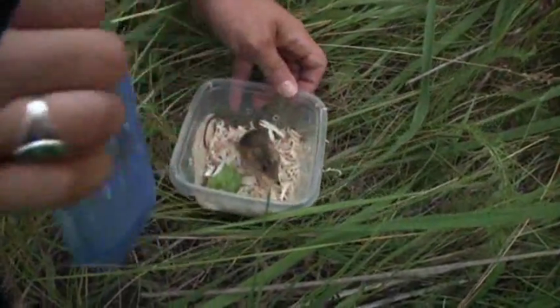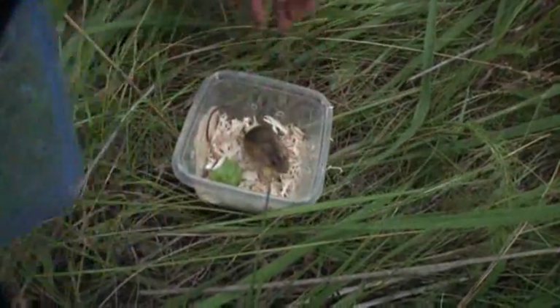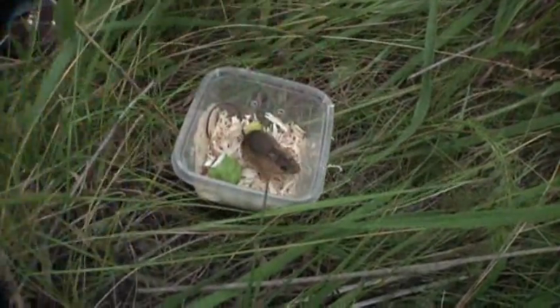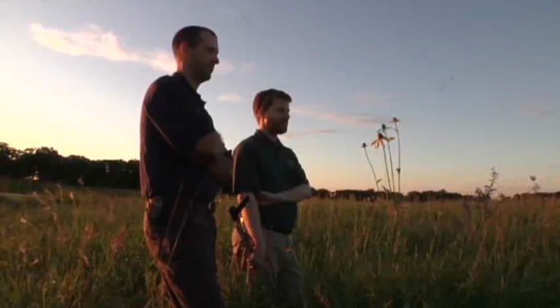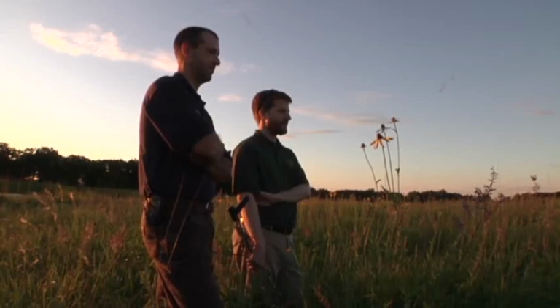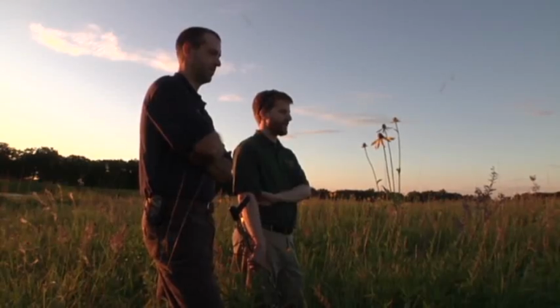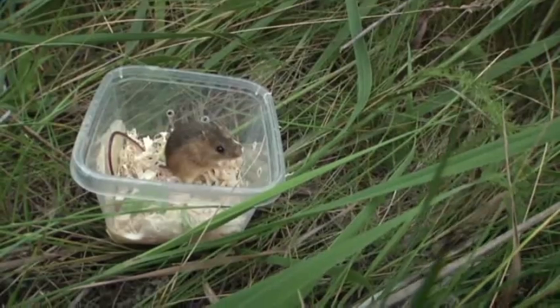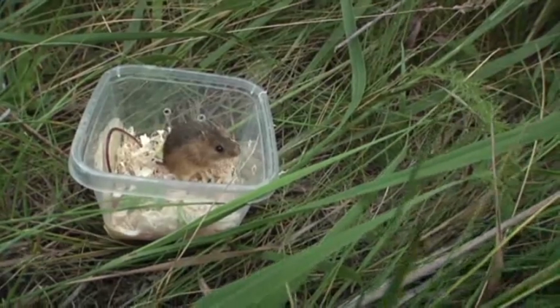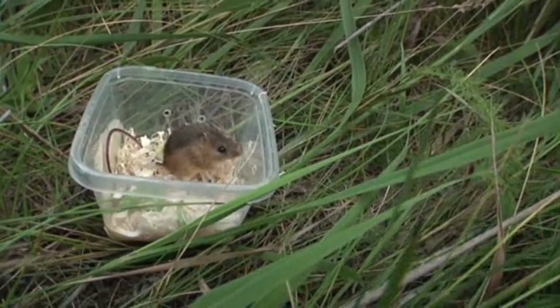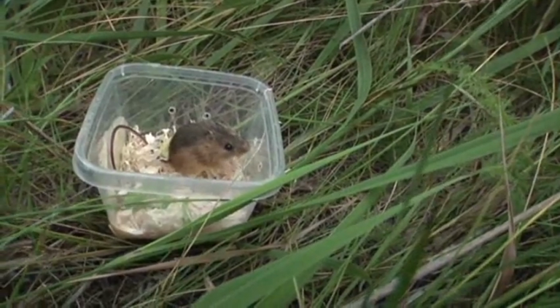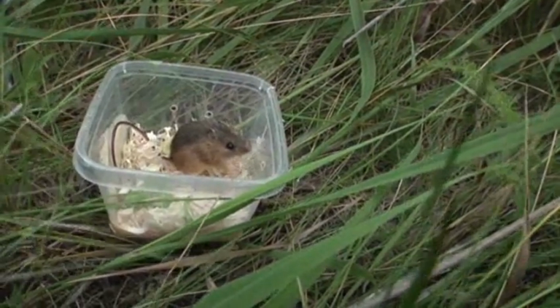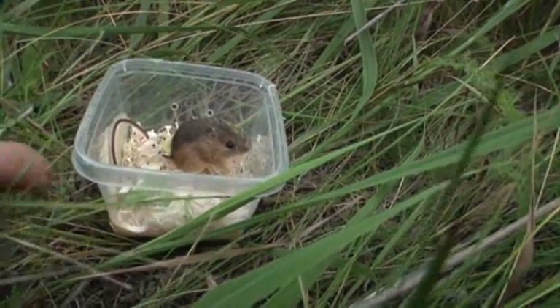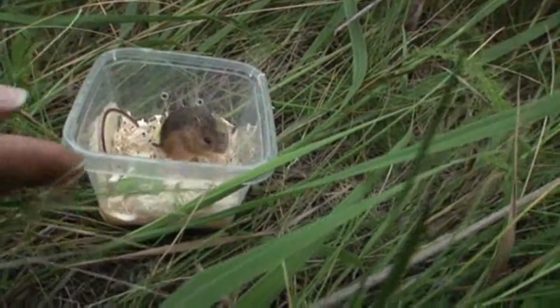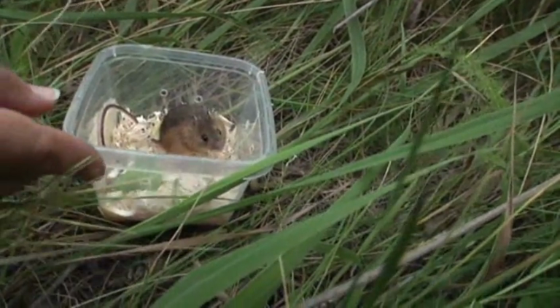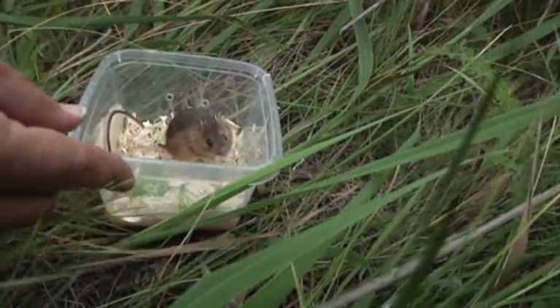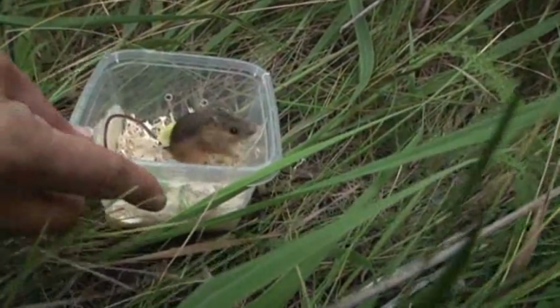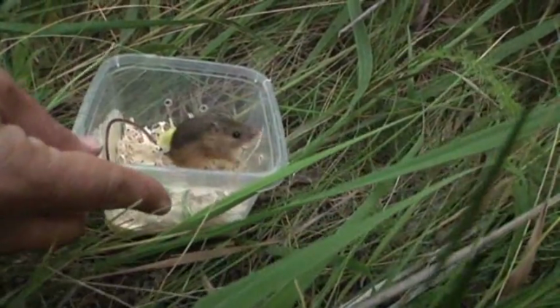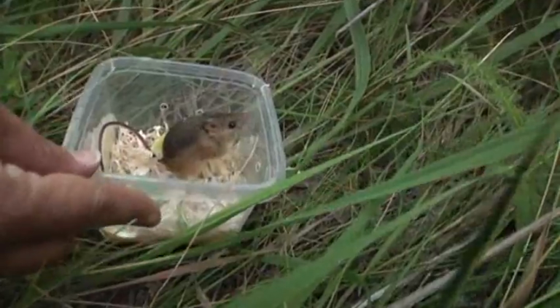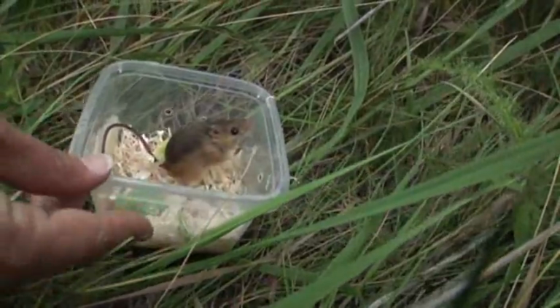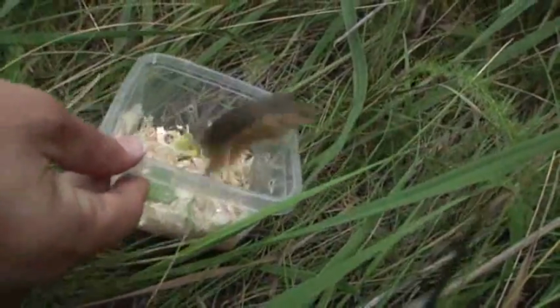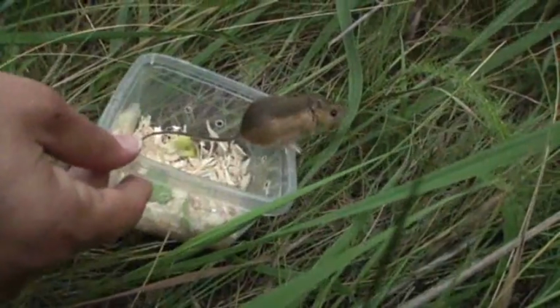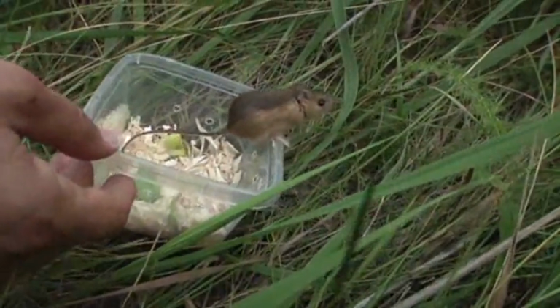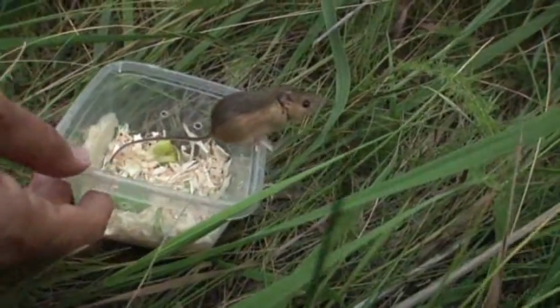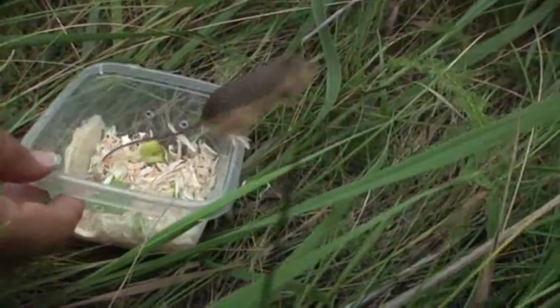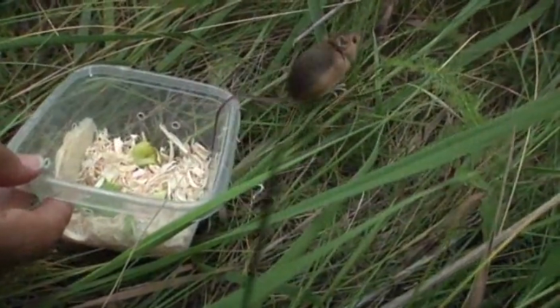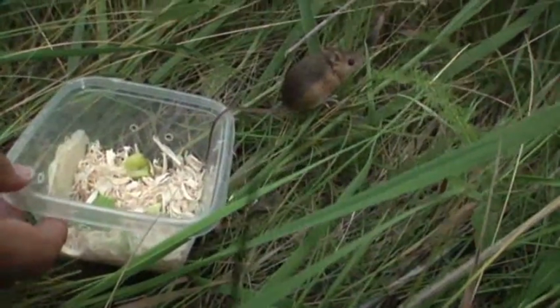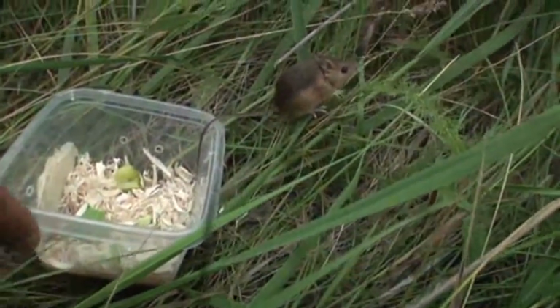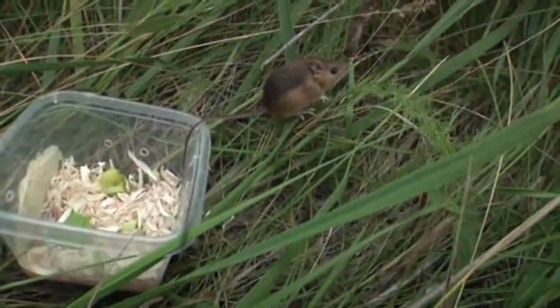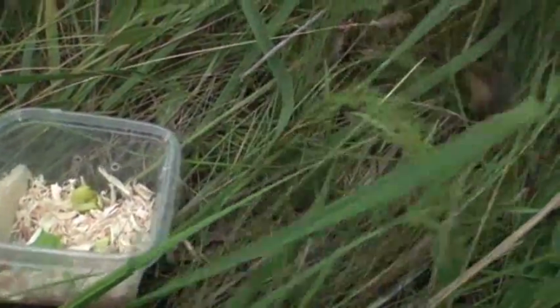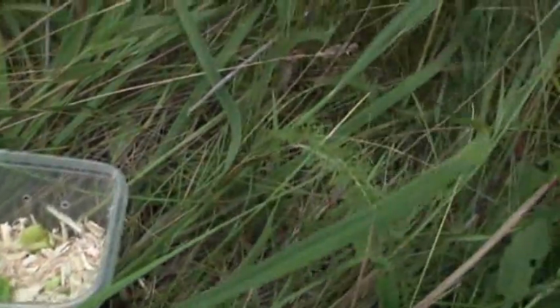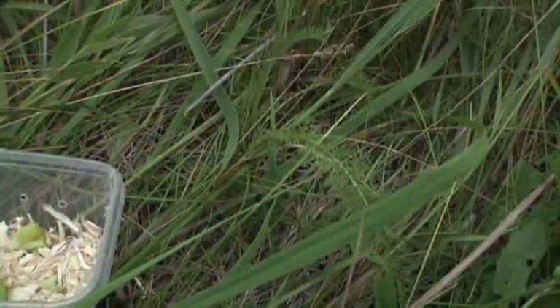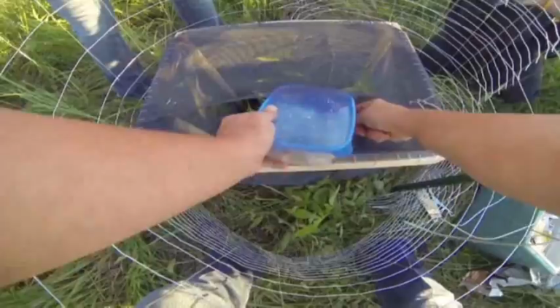This little guy finds it all pretty daunting. He may sit here a while just kind of taking it all in. But with gentle encouragement, he hops out. Then, true to his name, he jumps and quickly disappears.